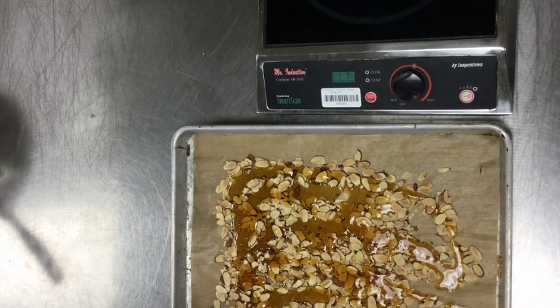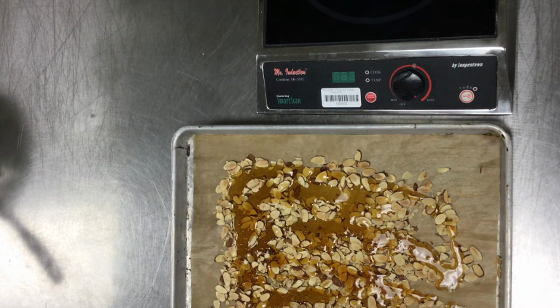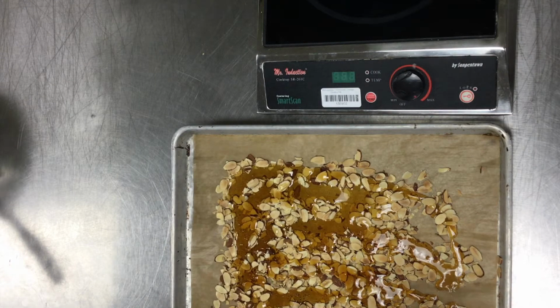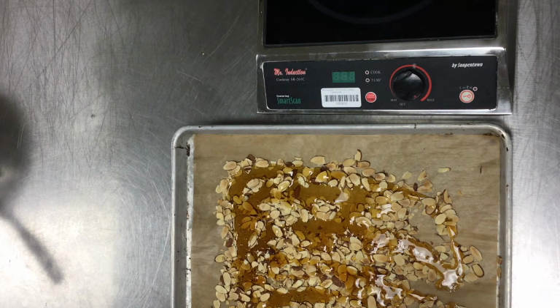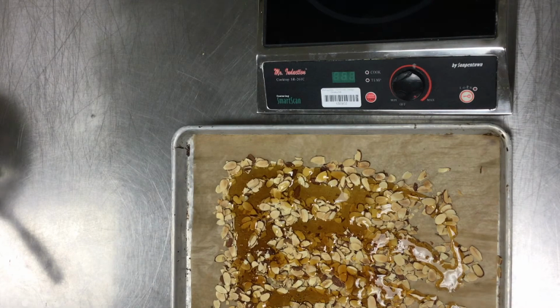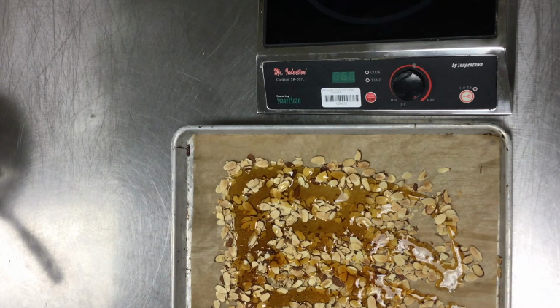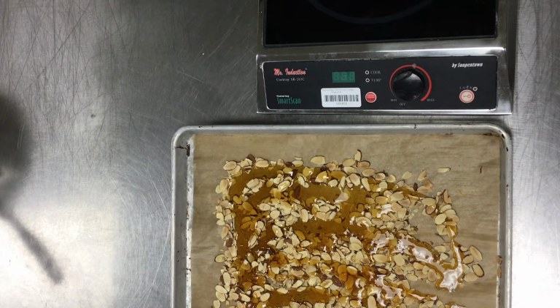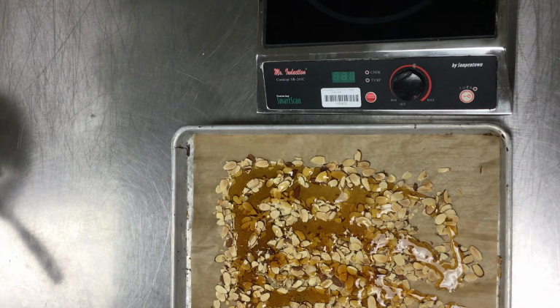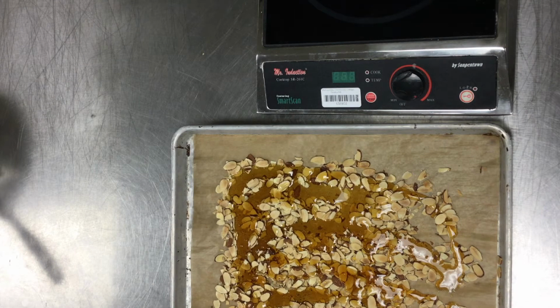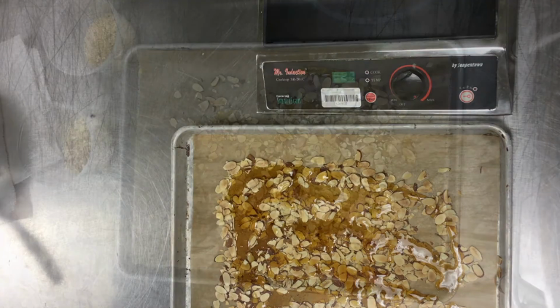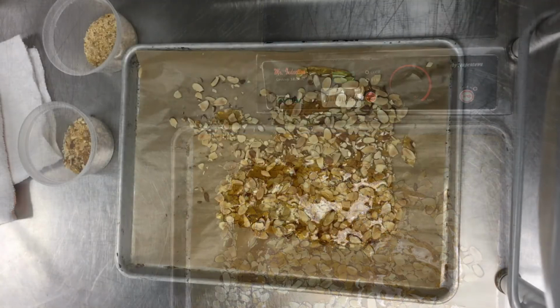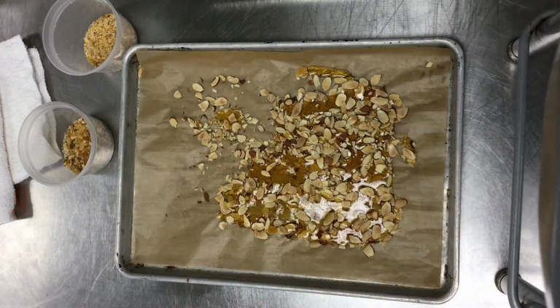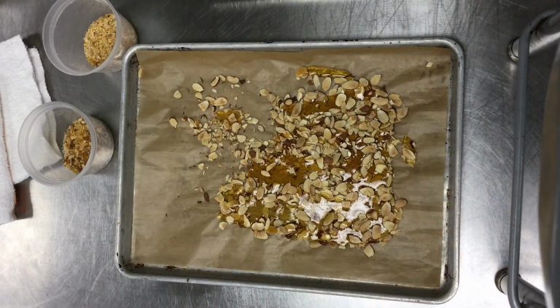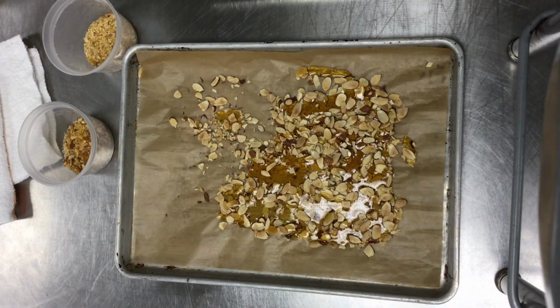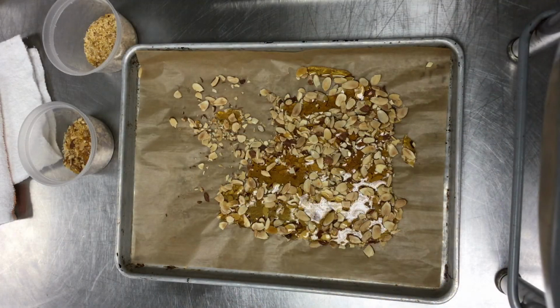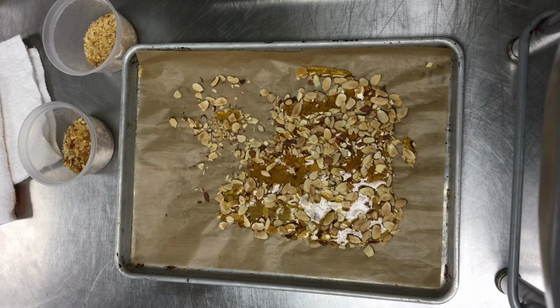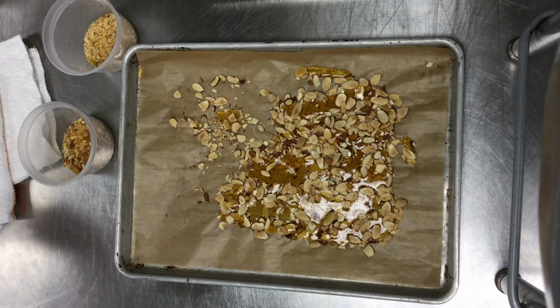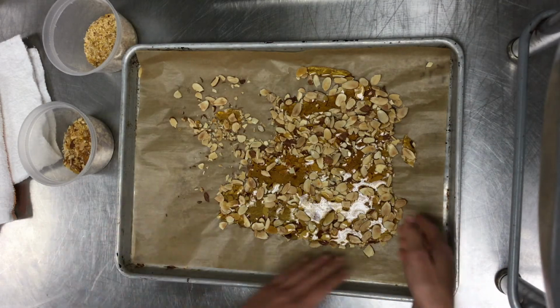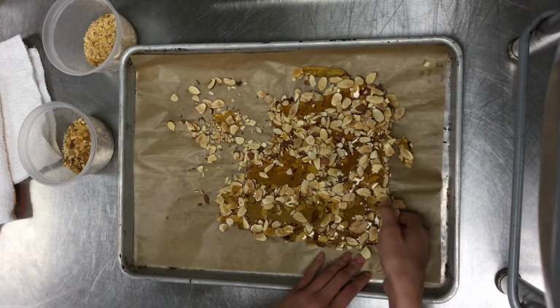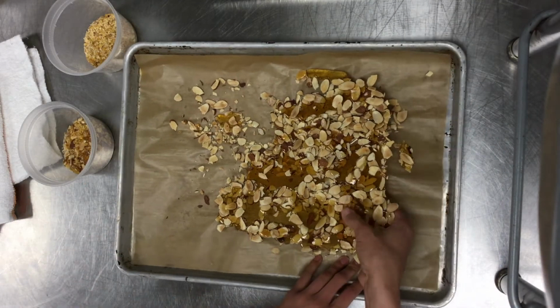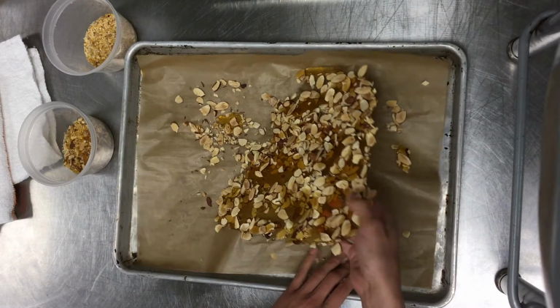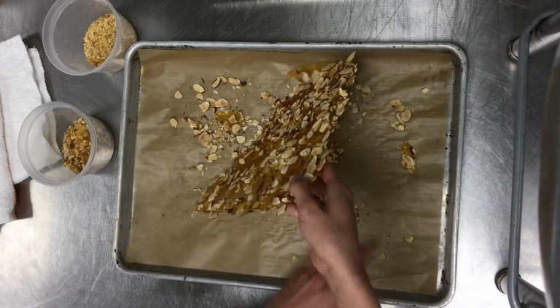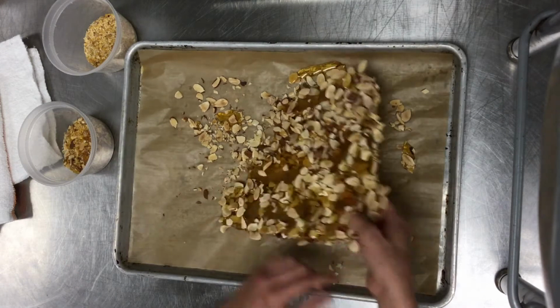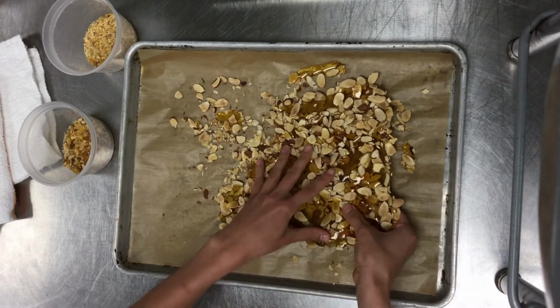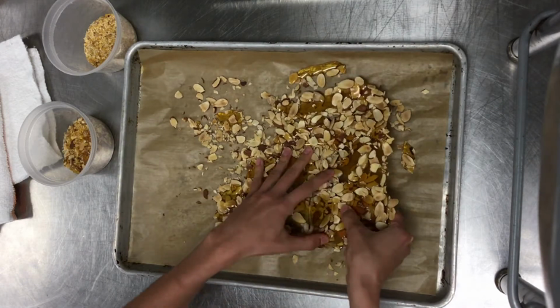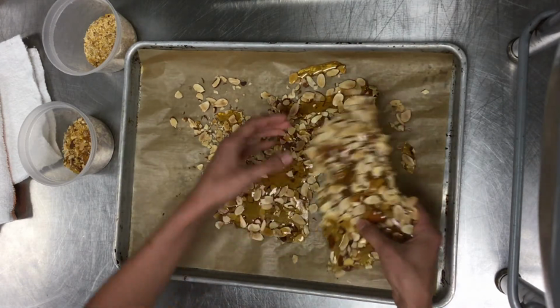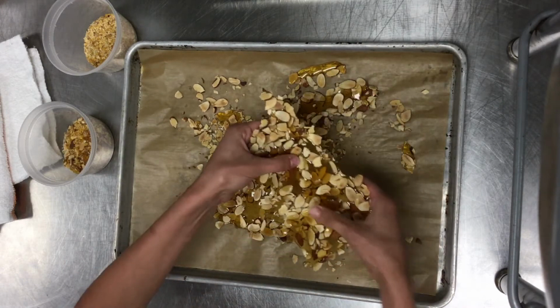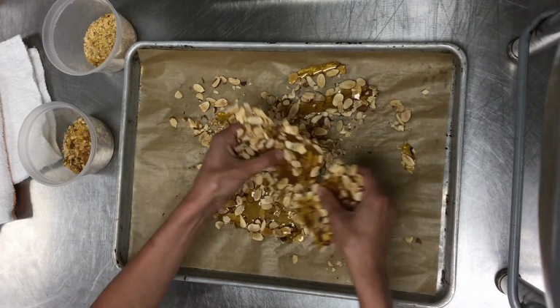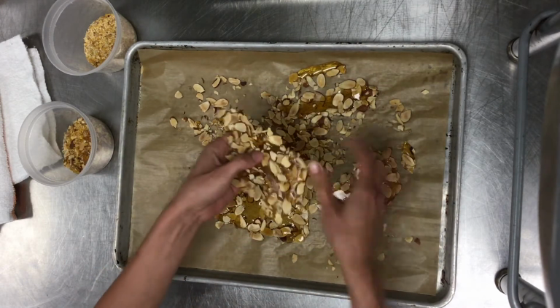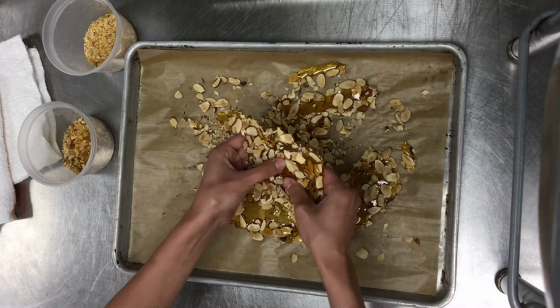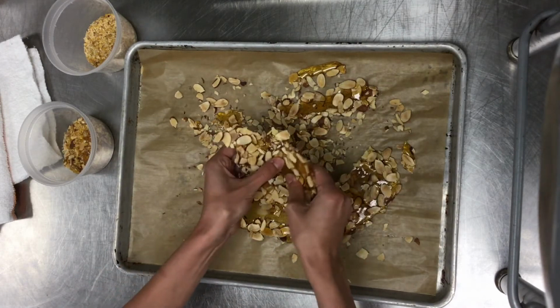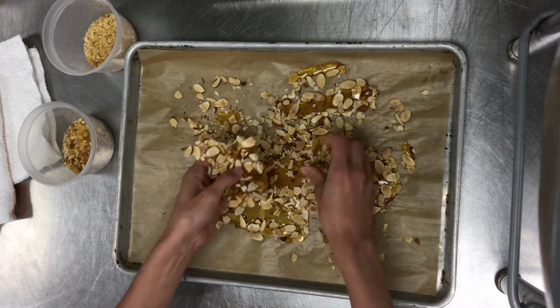We're going to let this cool off completely and then I'll show you how we can chop it up. When the praline has fully cooled down, you can just take it, peel it off of the parchment, and just crack it with your hand — it should snap right in half.